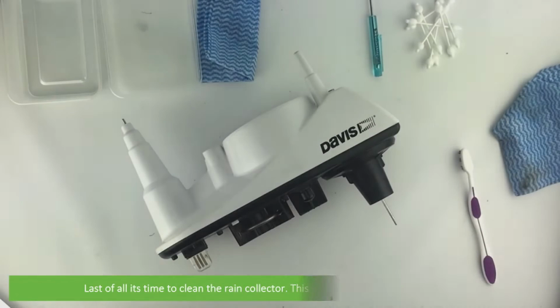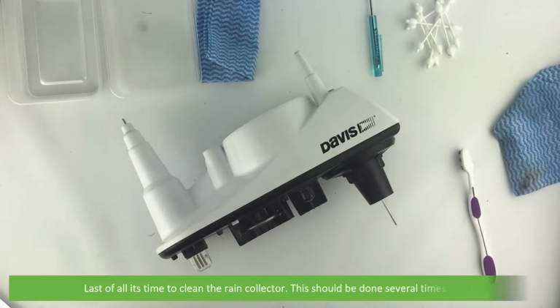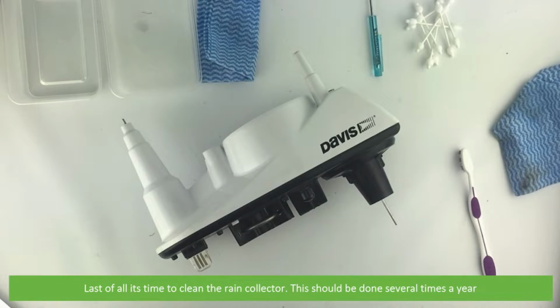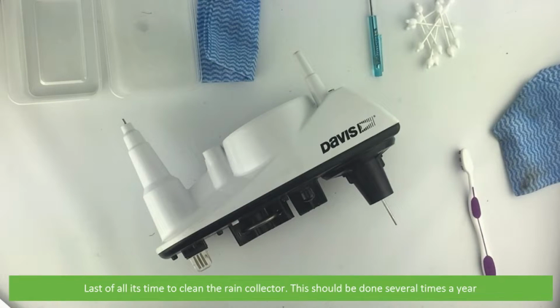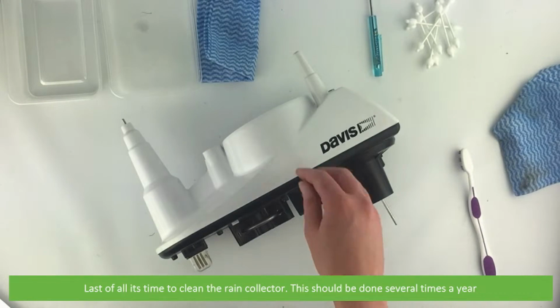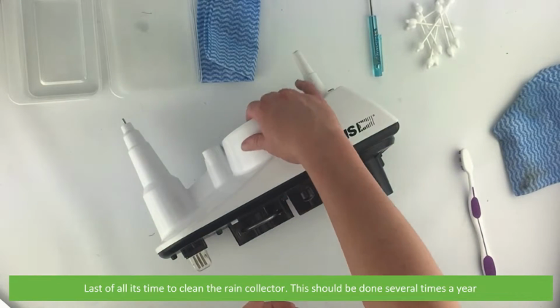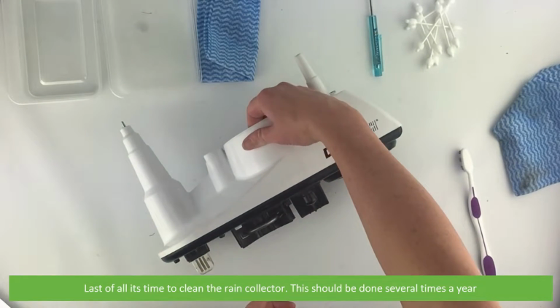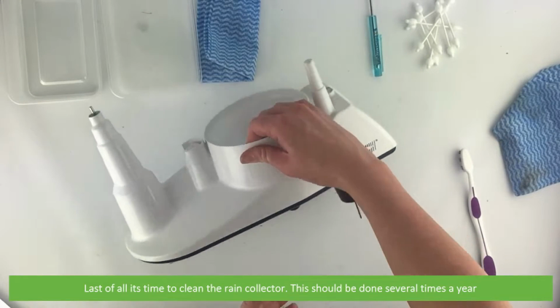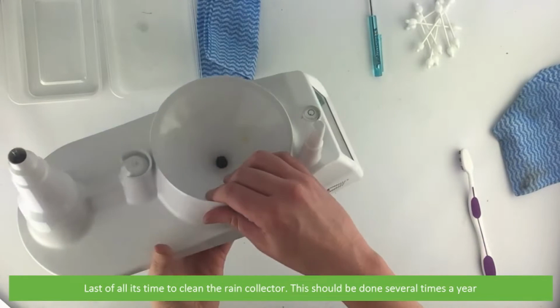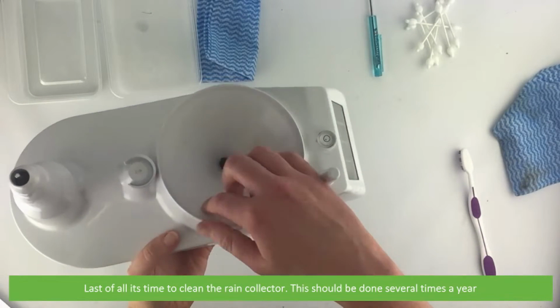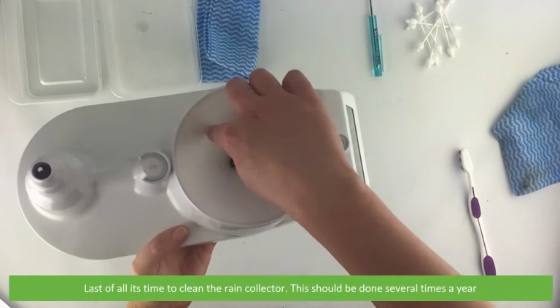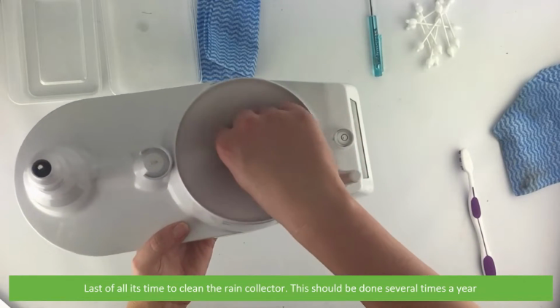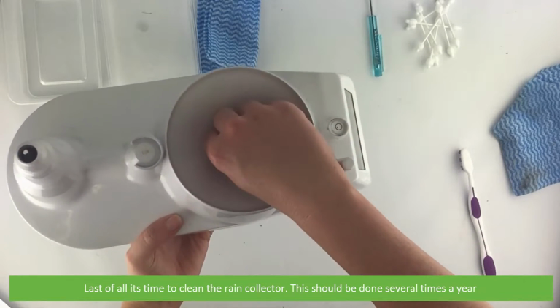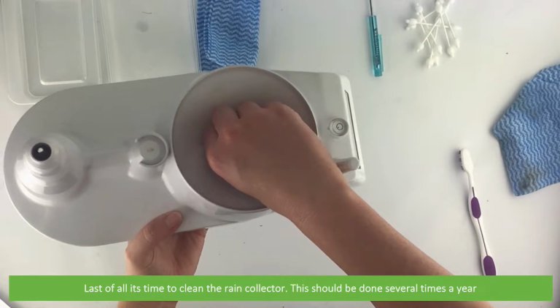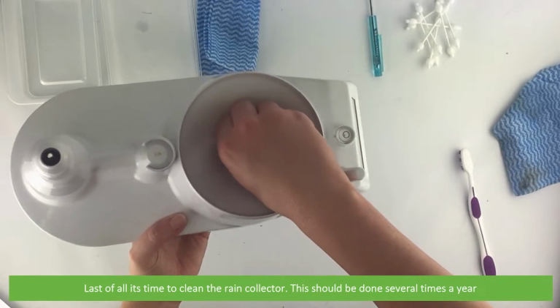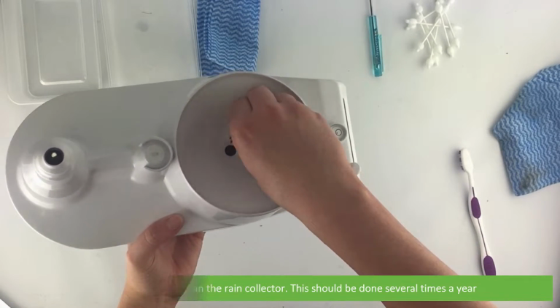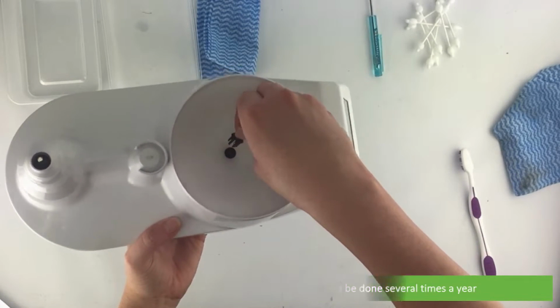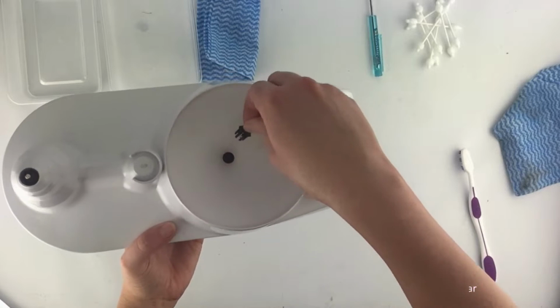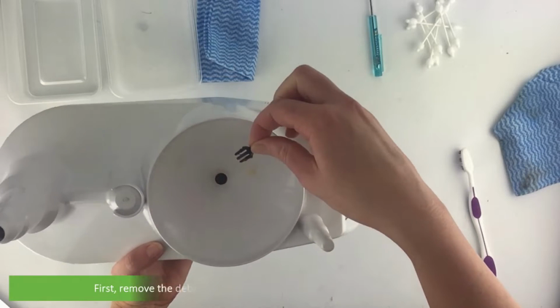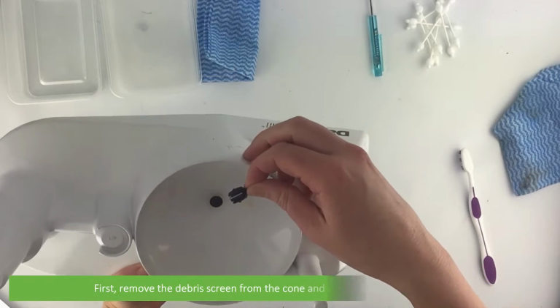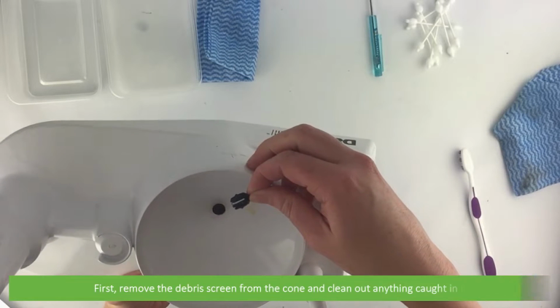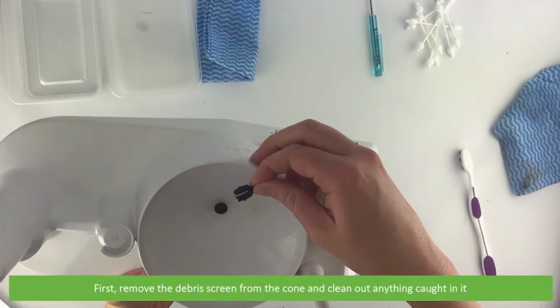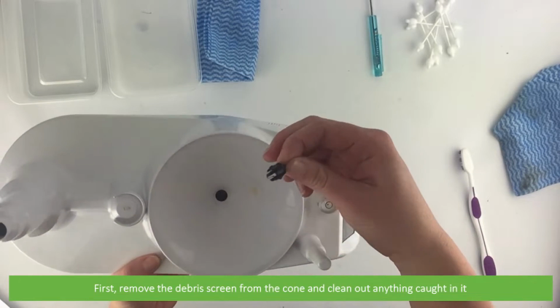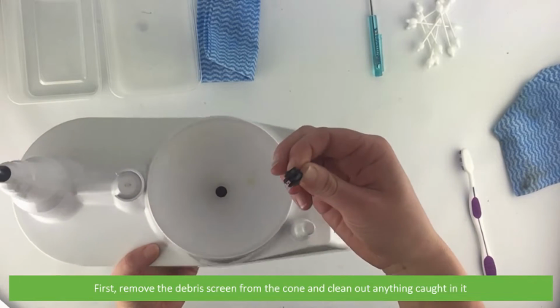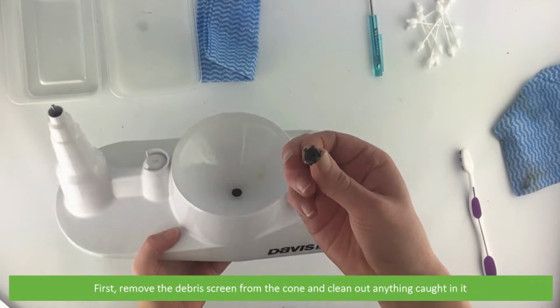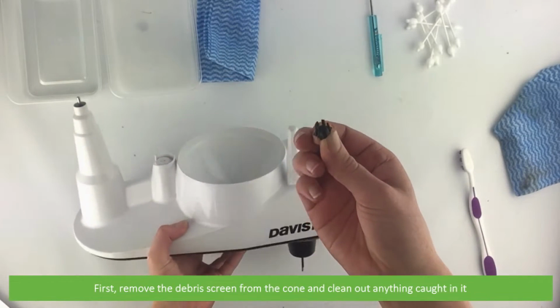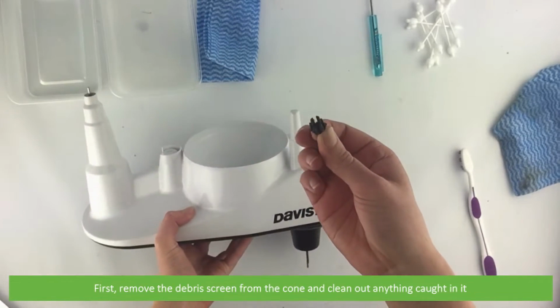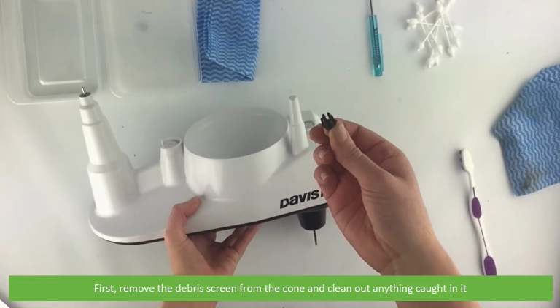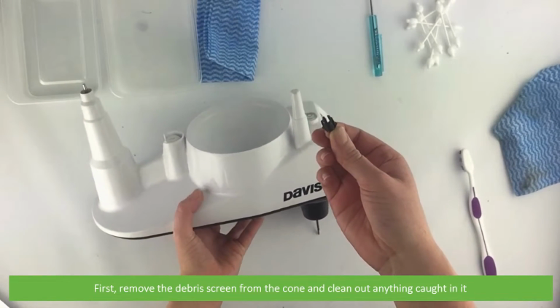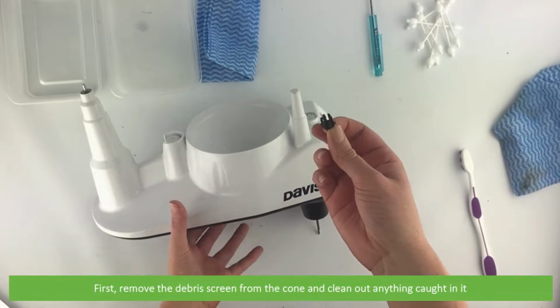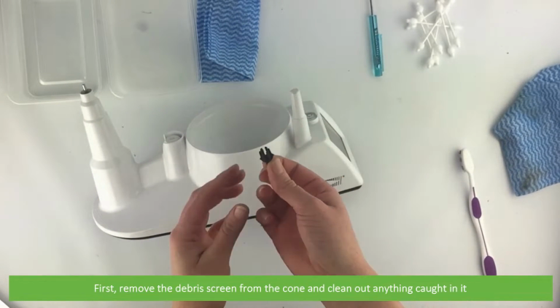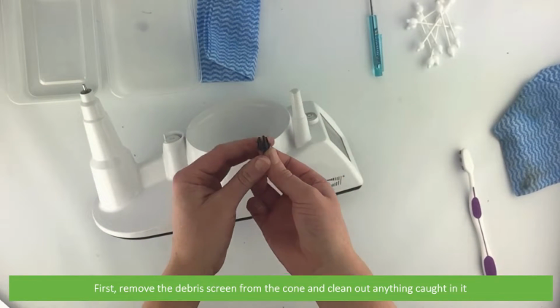Last of all, it's time to clean the rain collector. This should be done several times a year. Start by removing the debris screen from the cone and clean out anything caught in it.